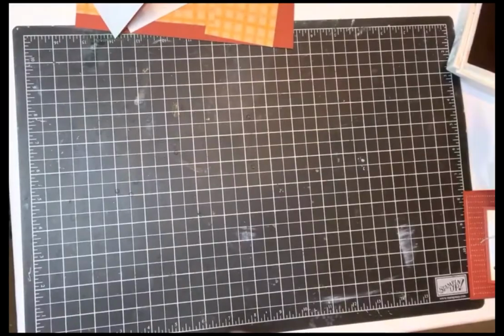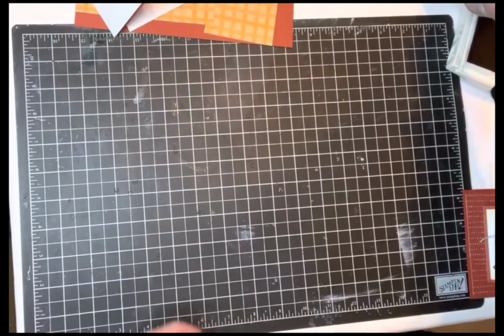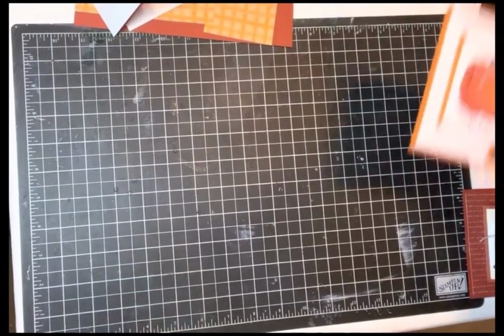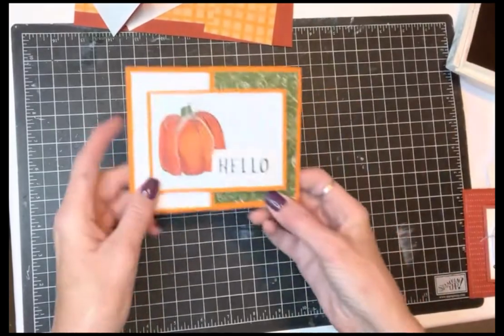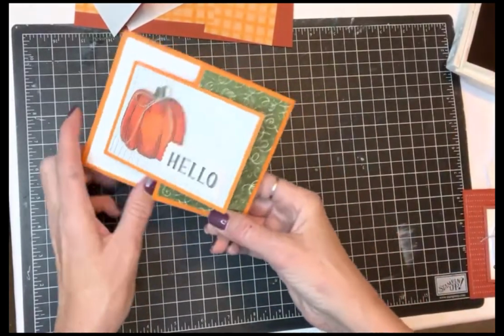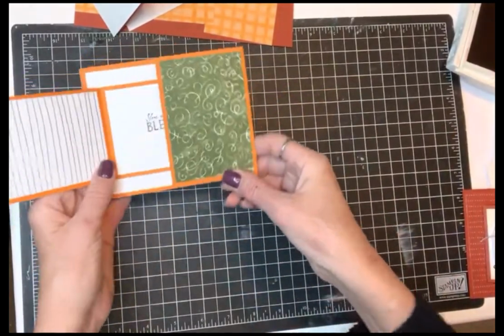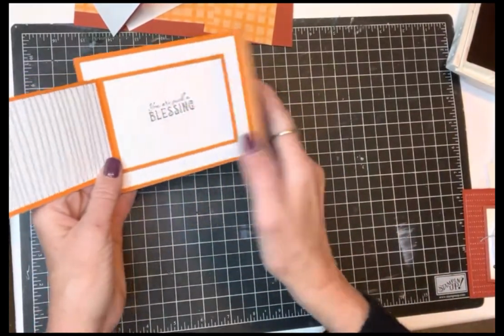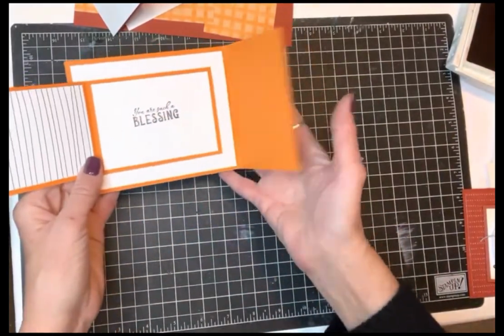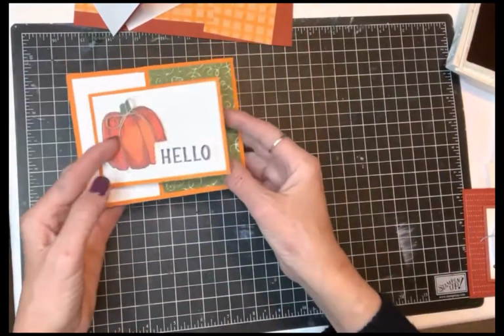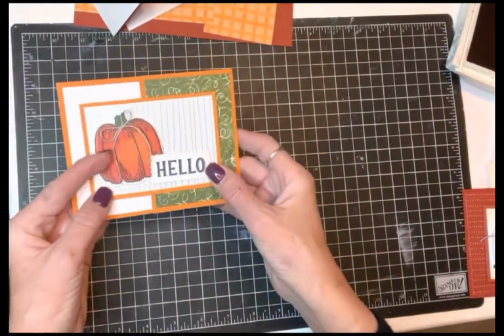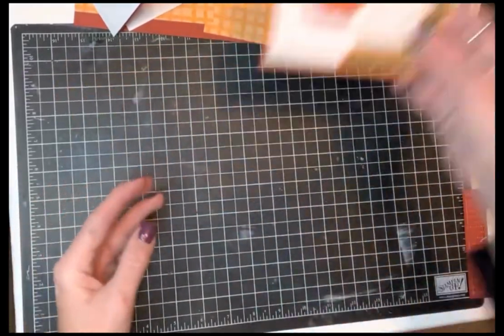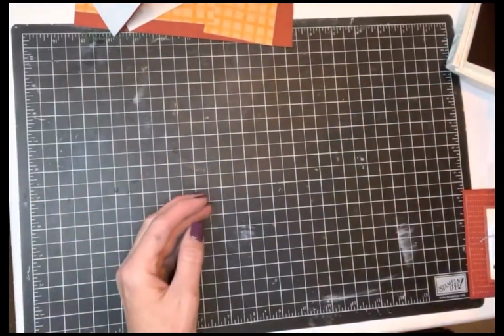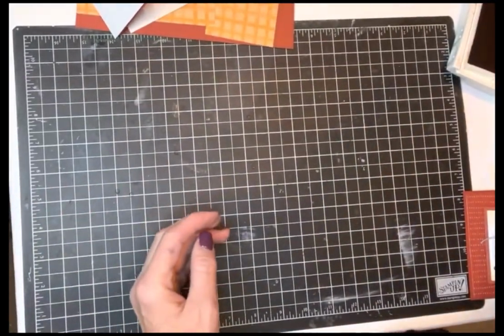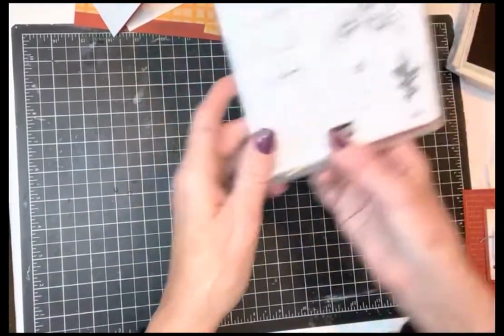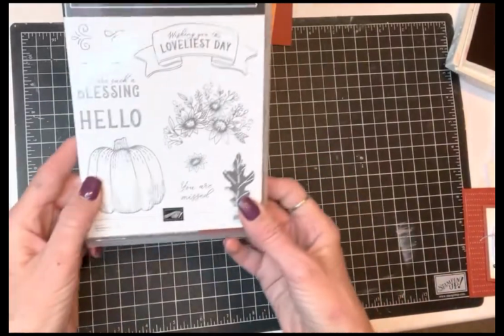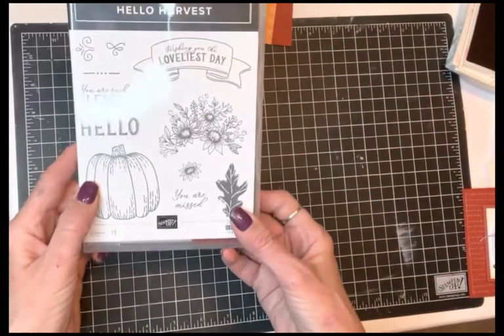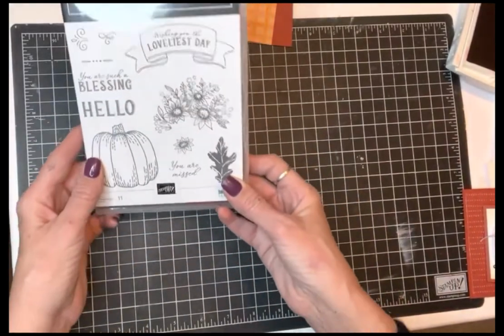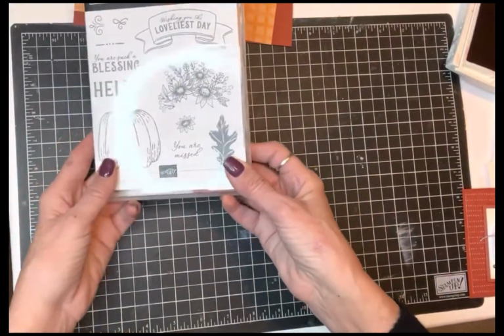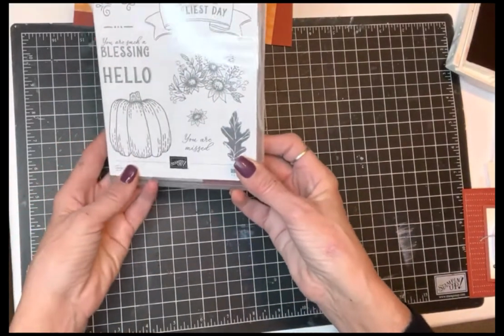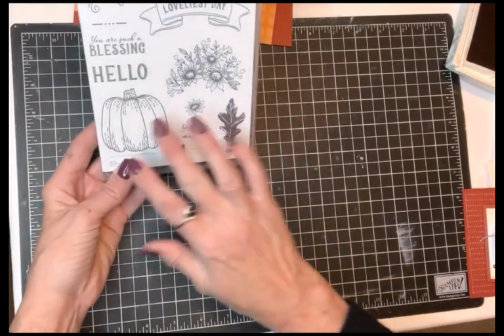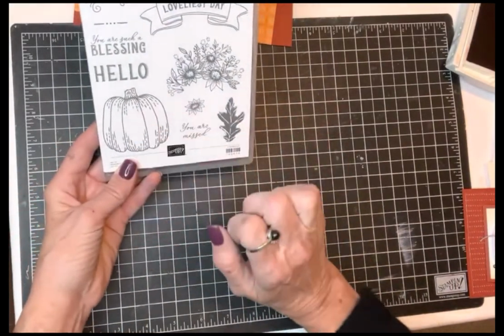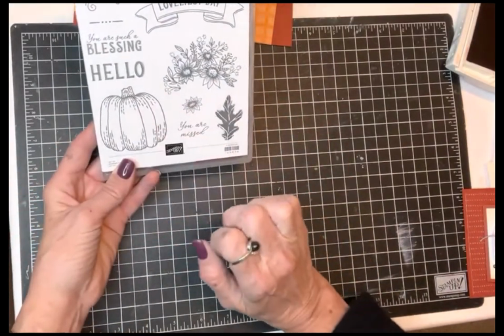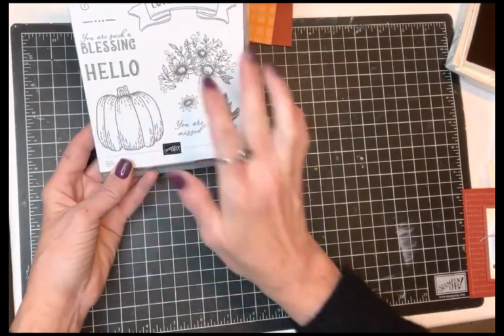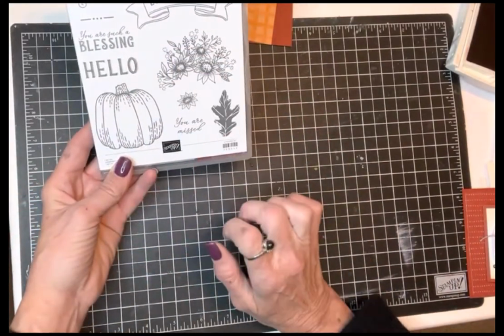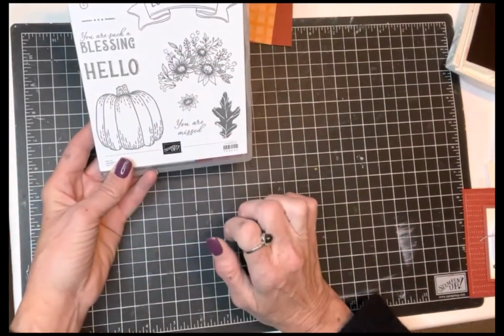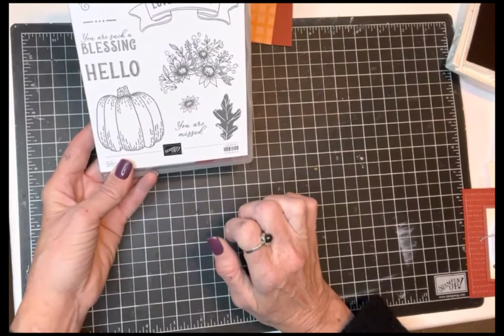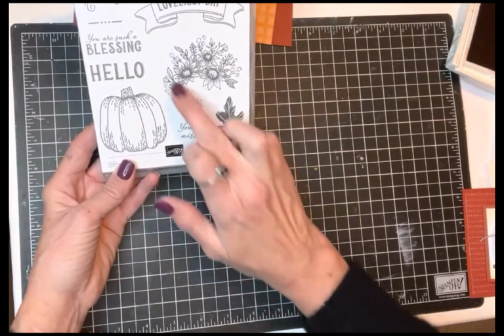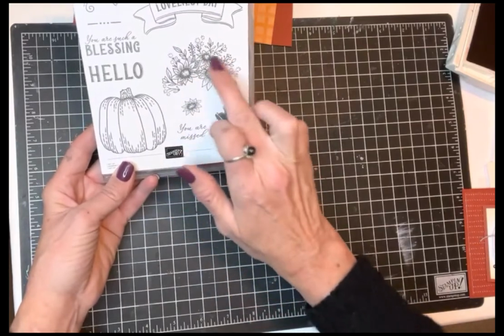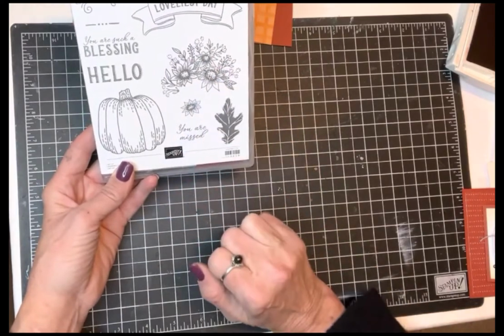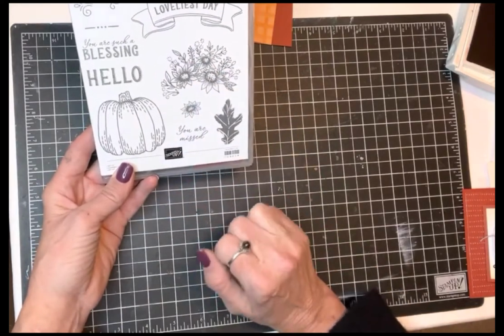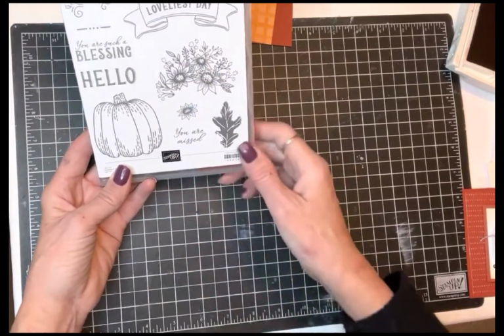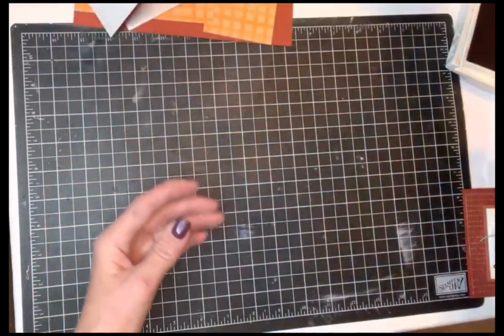We're going to work on a fun fold here — very simple, just adds a little bit of interest to your card. I am using the Hello Harvest set, it's a great one for fall. You can also use it for Halloween. These flowers are pretty just anytime, so I'm going to show you my take on it.